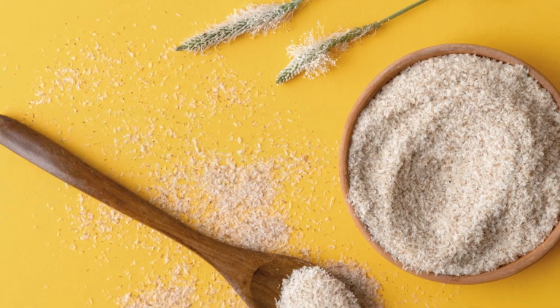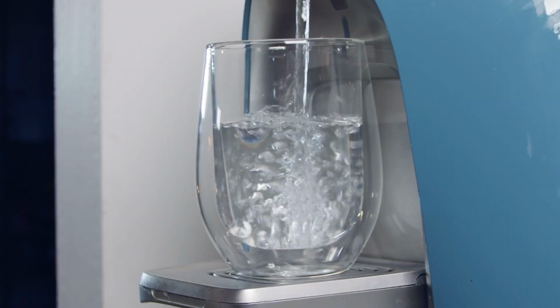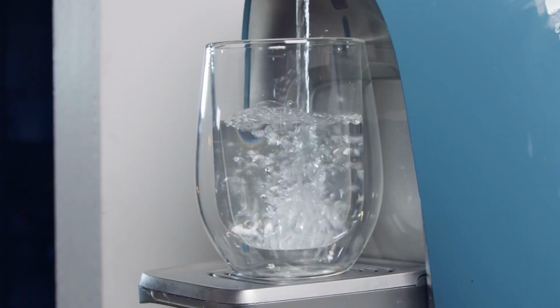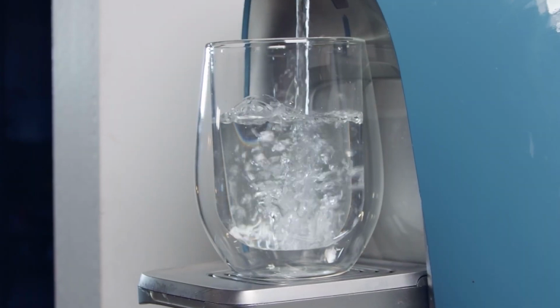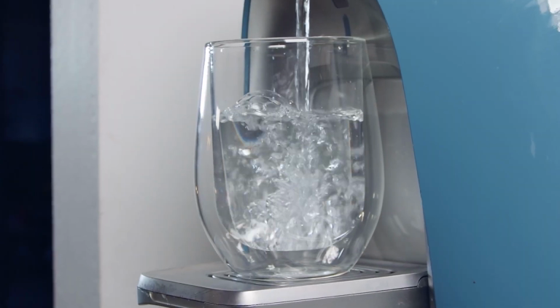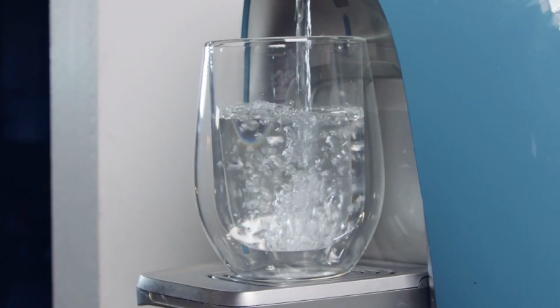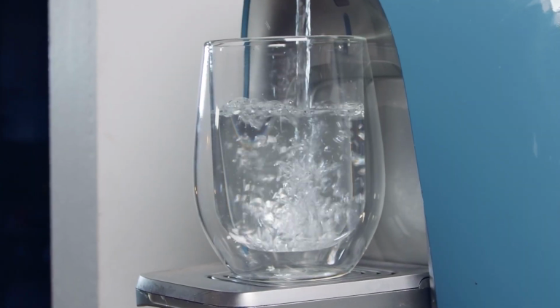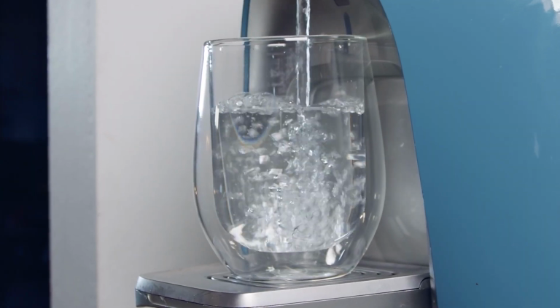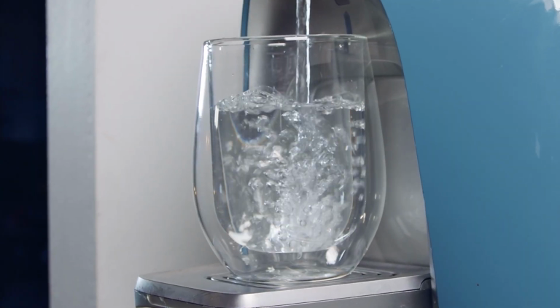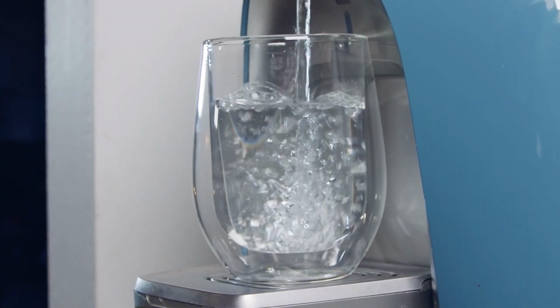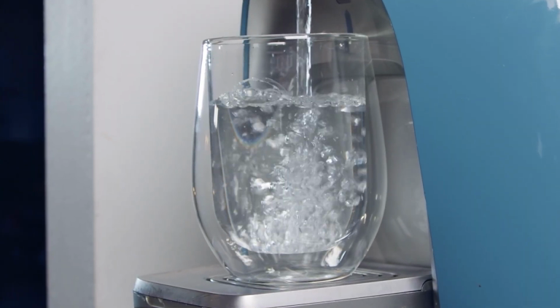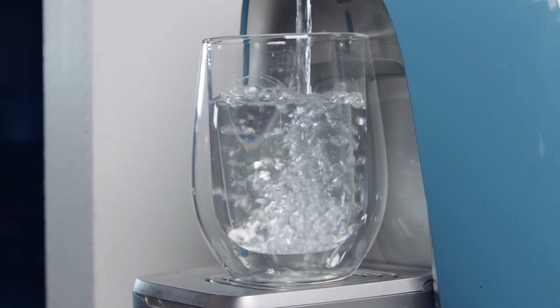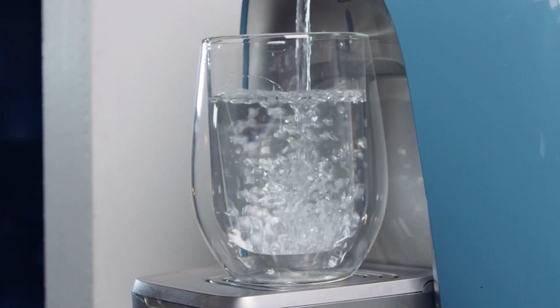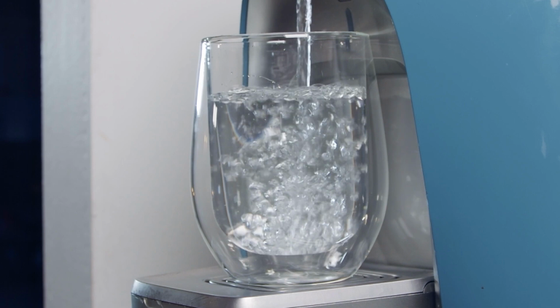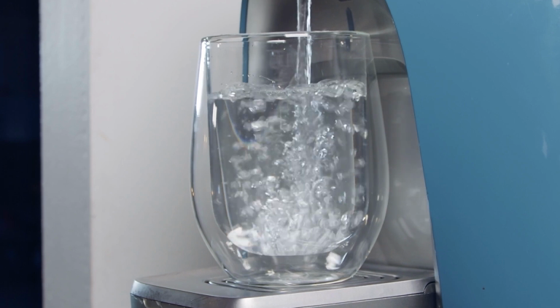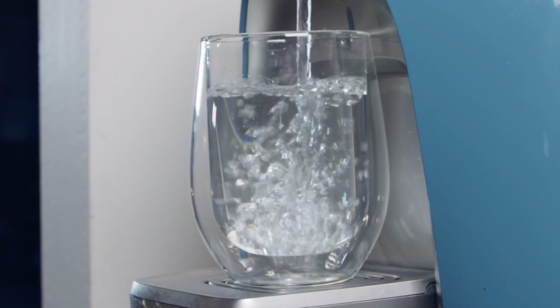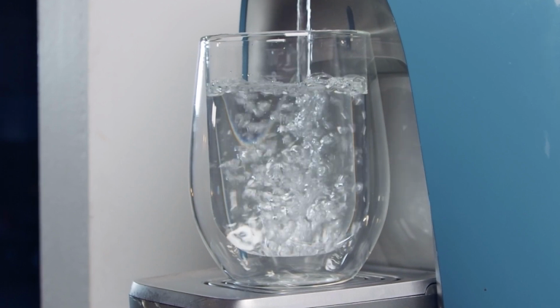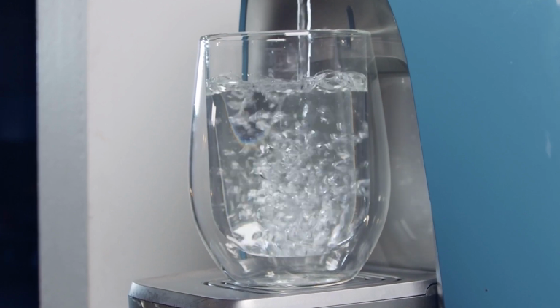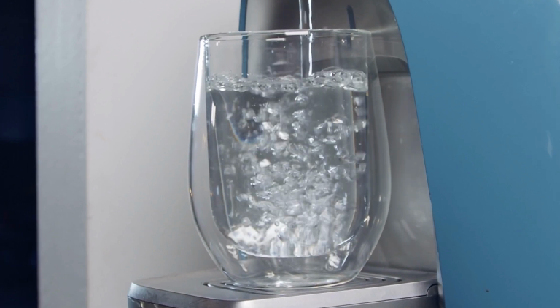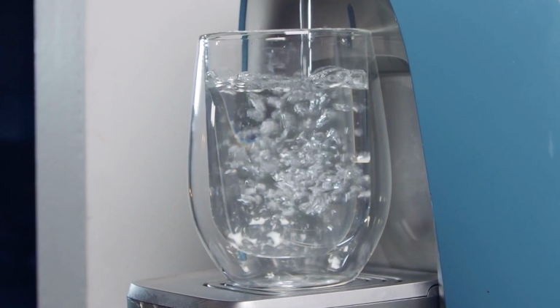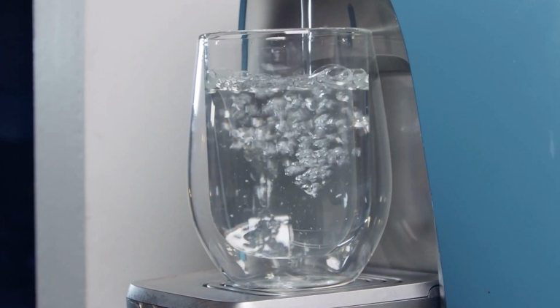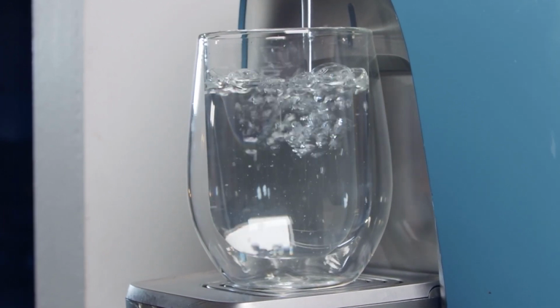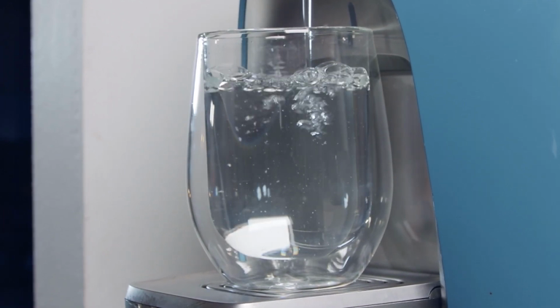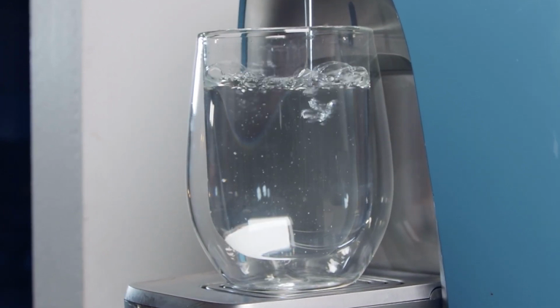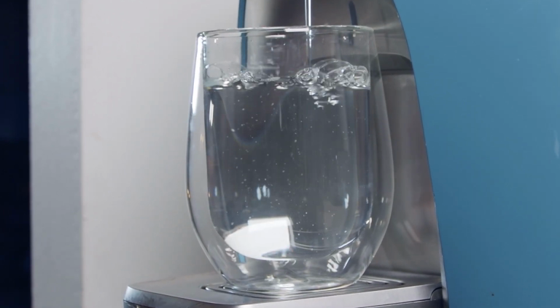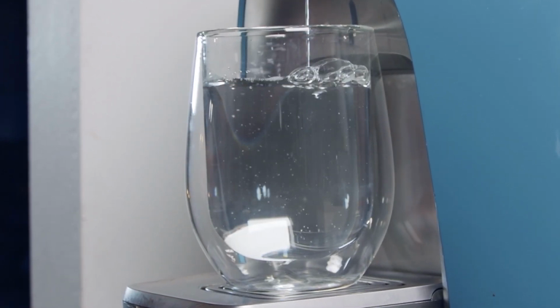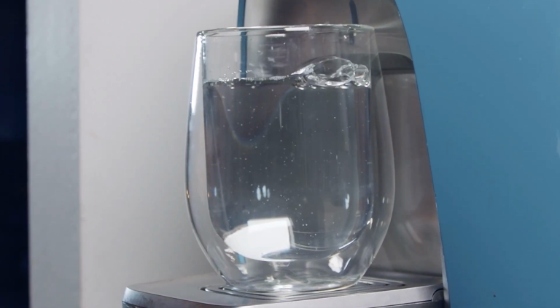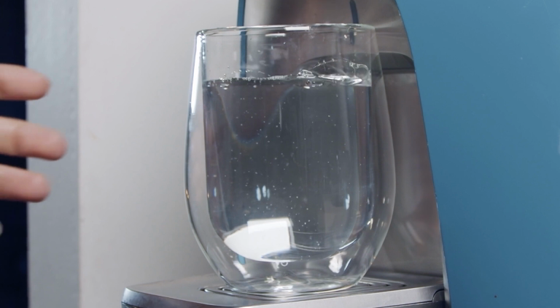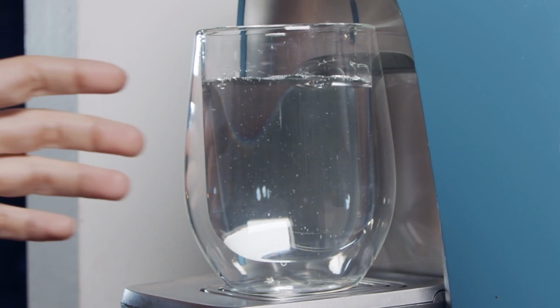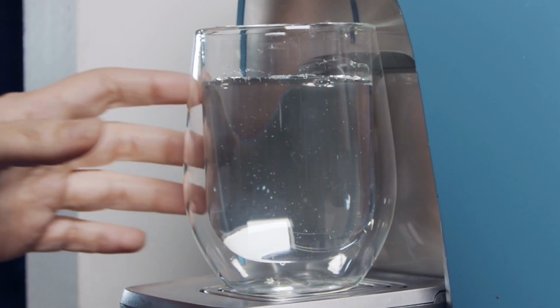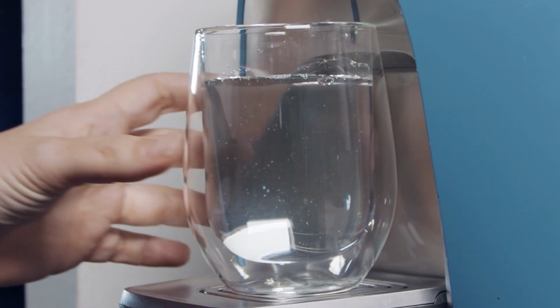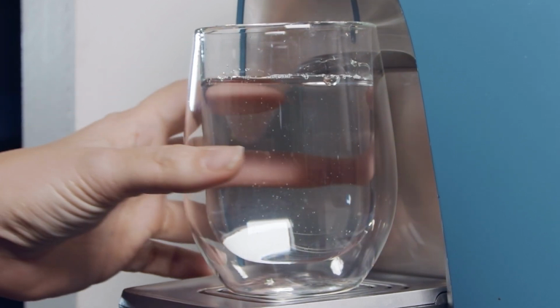Before you try this incredible fiber, it's important to remember that psyllium requires water for maximum efficiency. So make sure to drink plenty of water when you go for psyllium husk fiber.